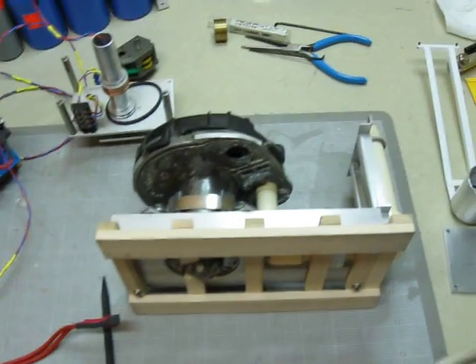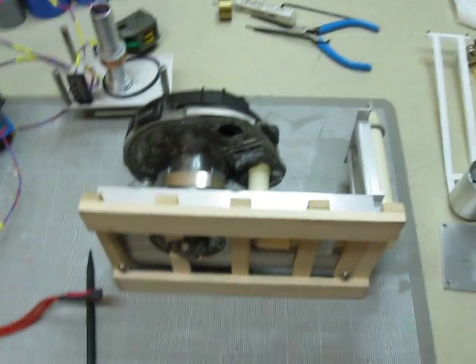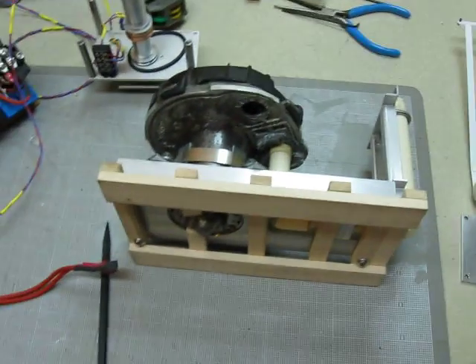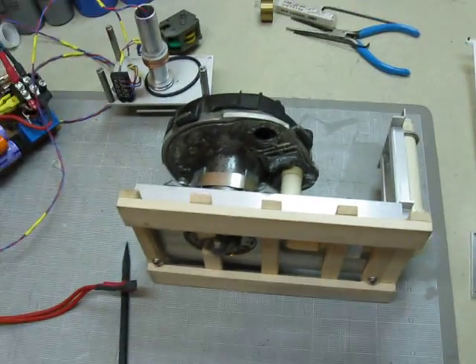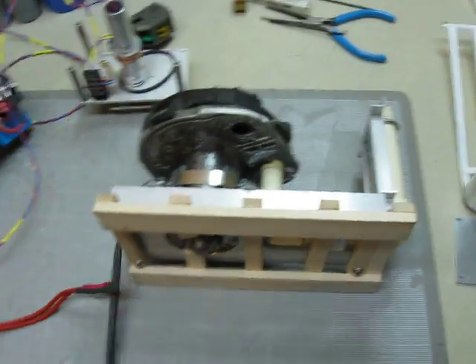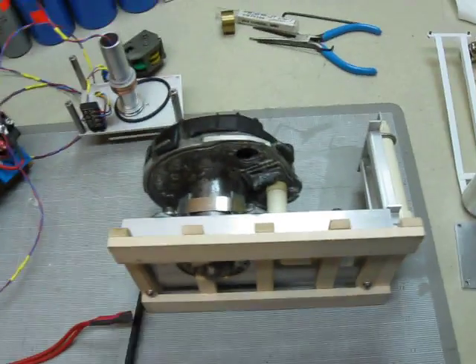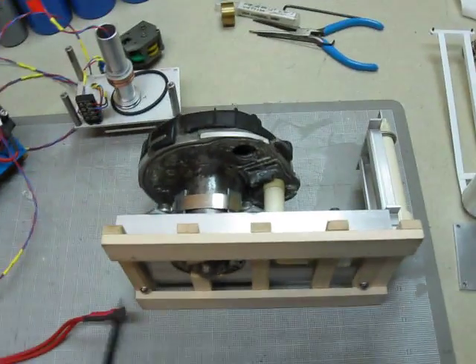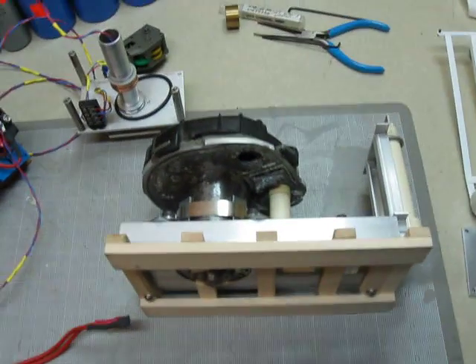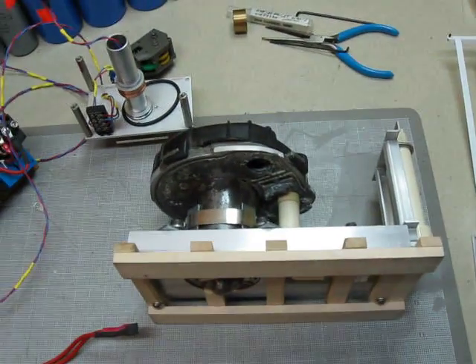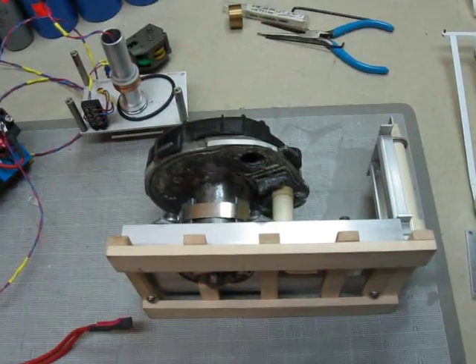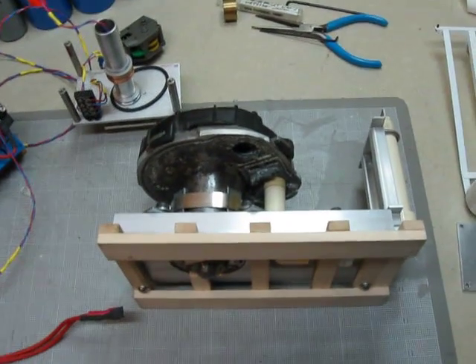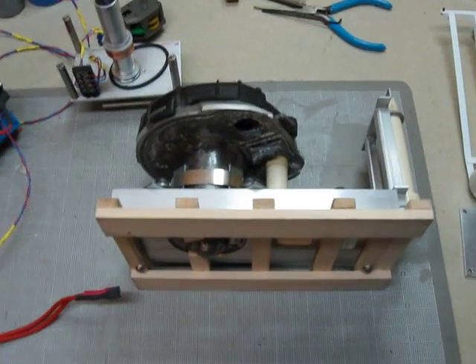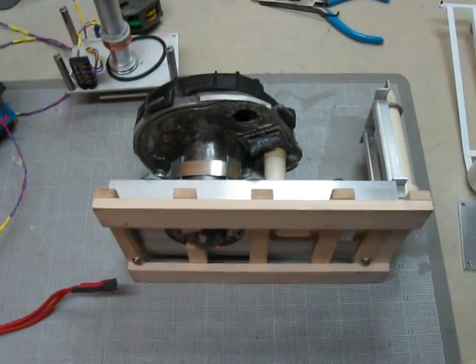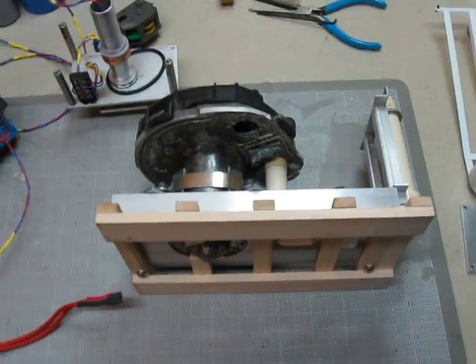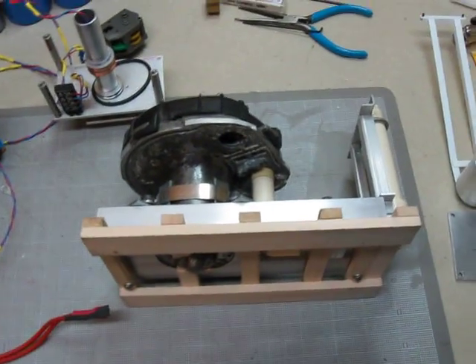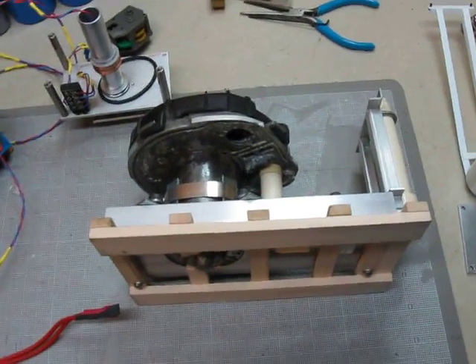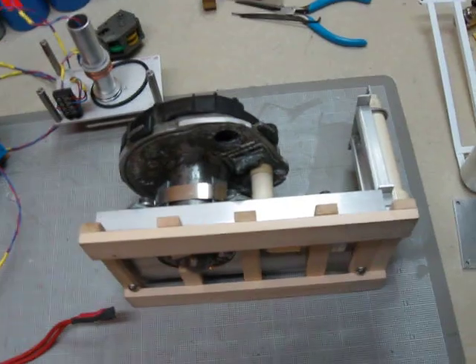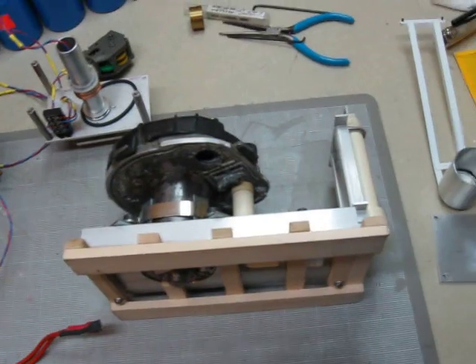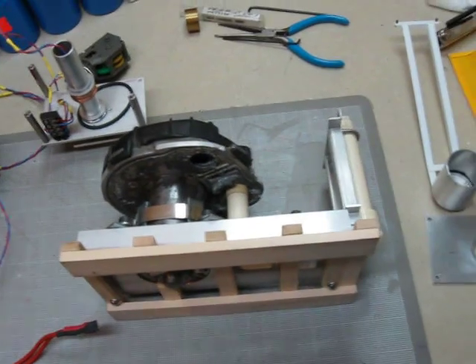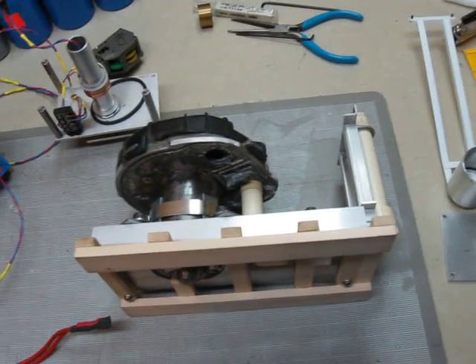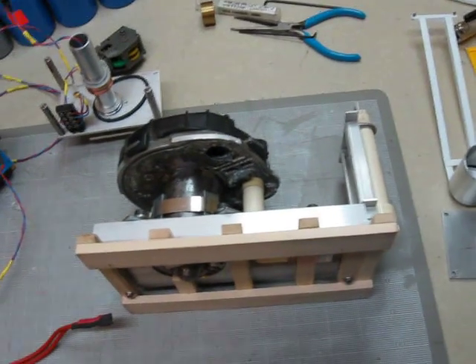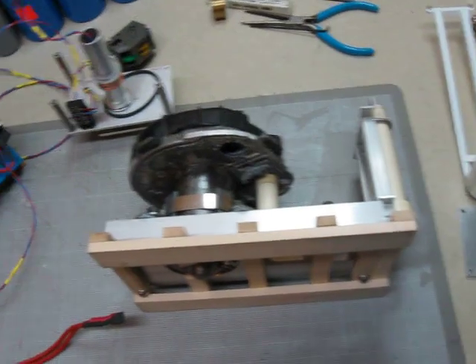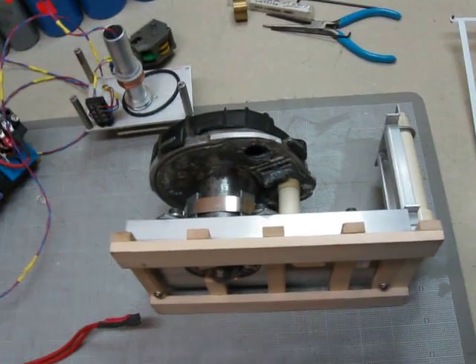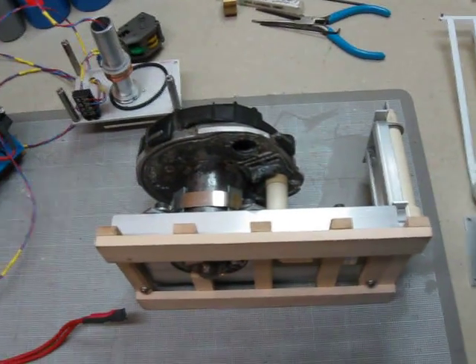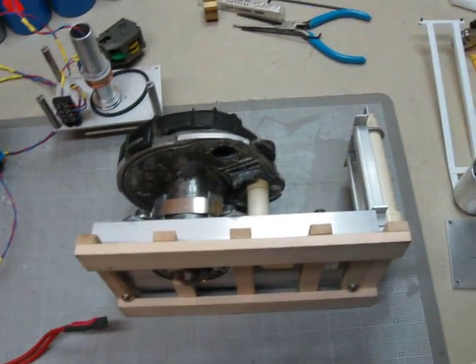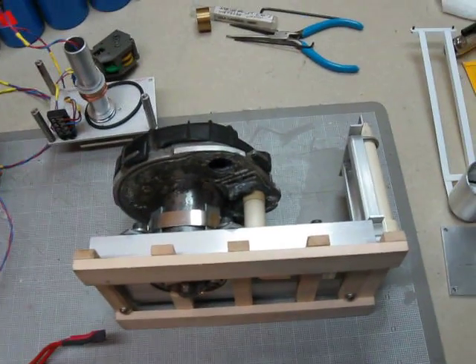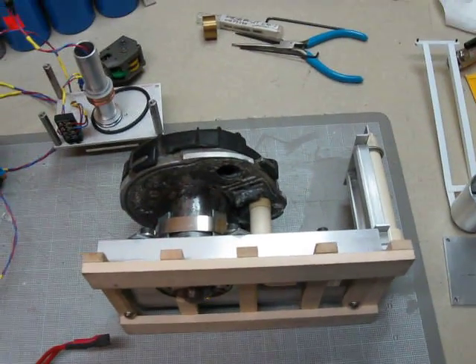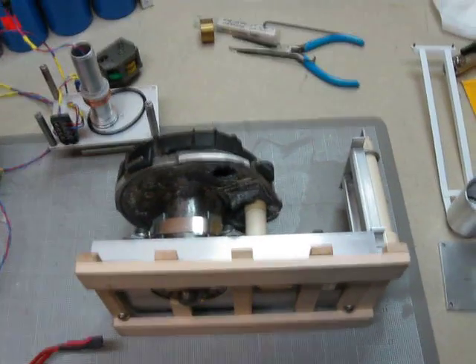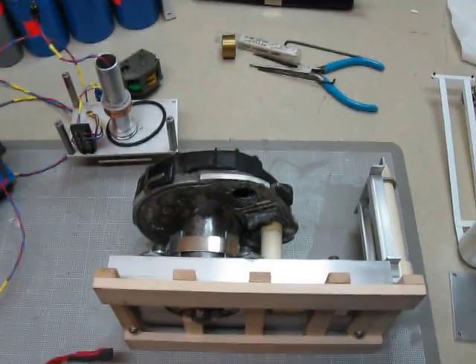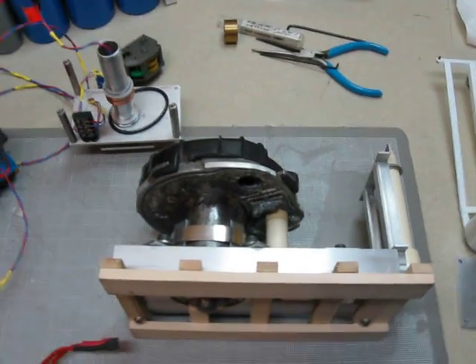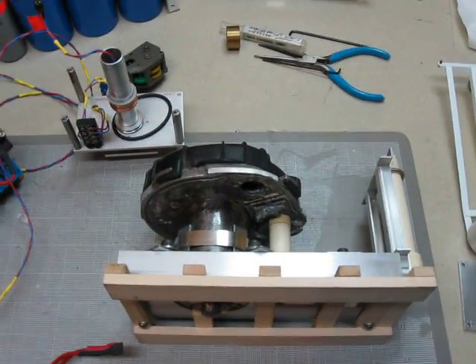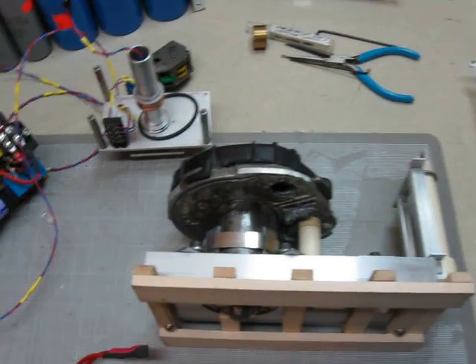This video is kind of an answer to all the messages and emails I get about the Mini Thunderbolt. I've got it all apart now, so I thought I'd take this video and show all the pieces to it.